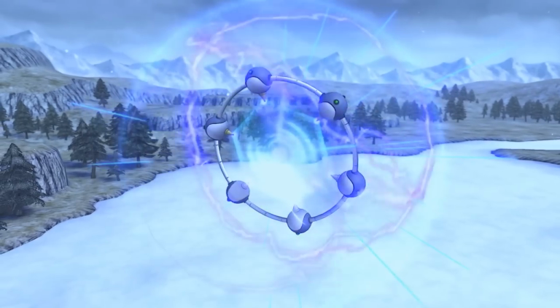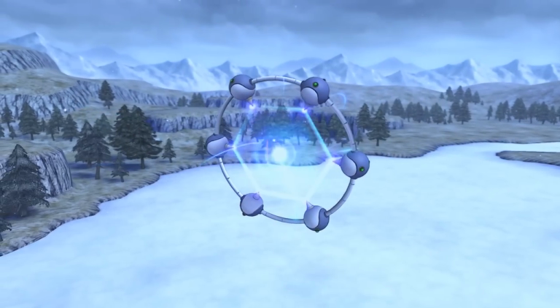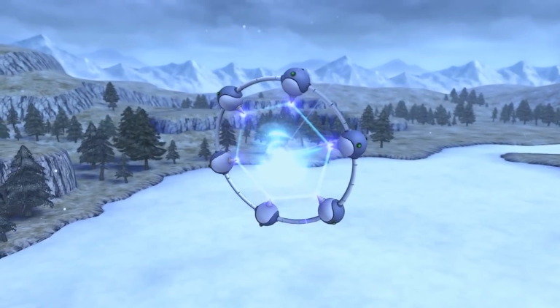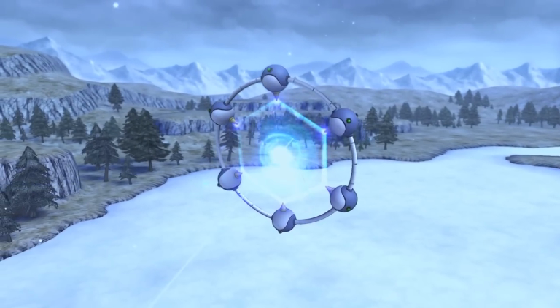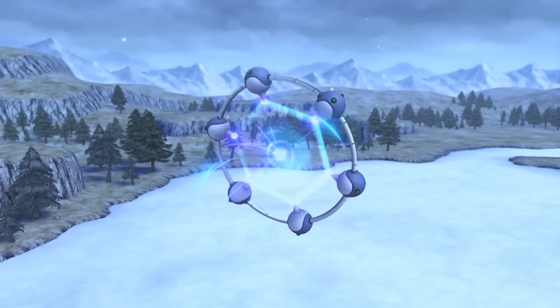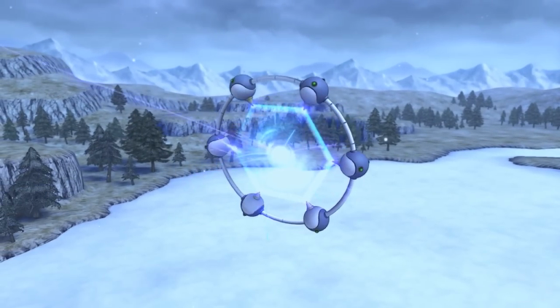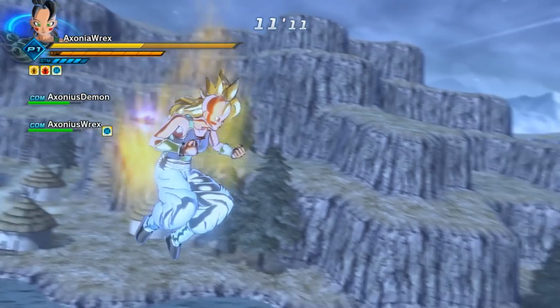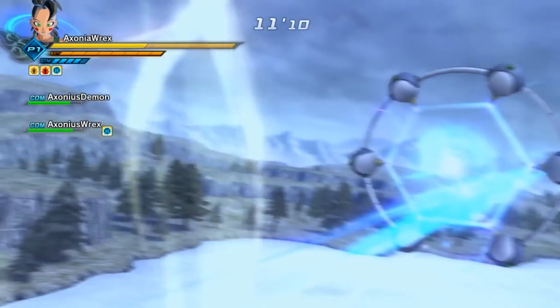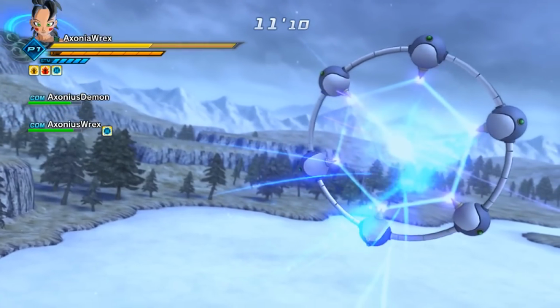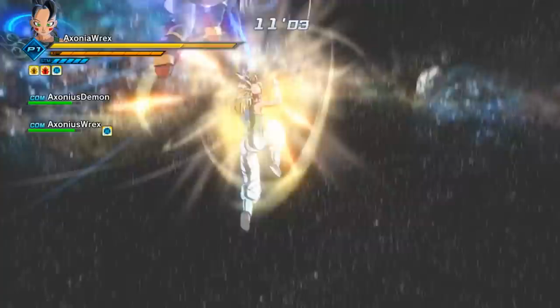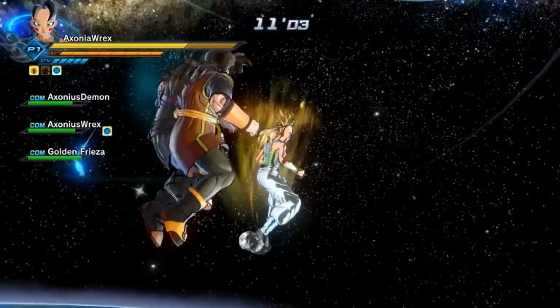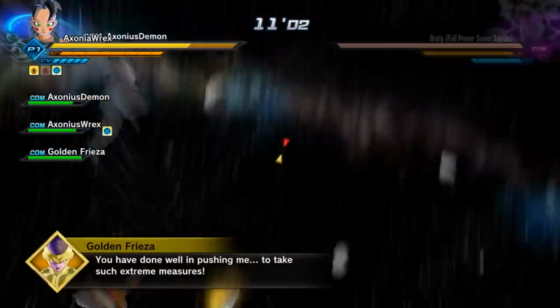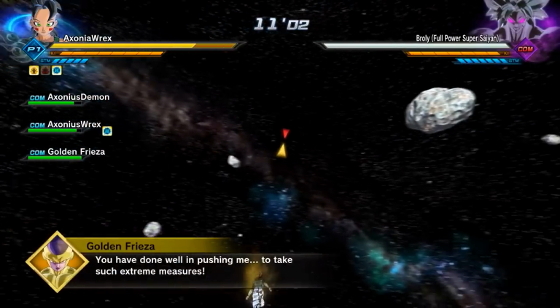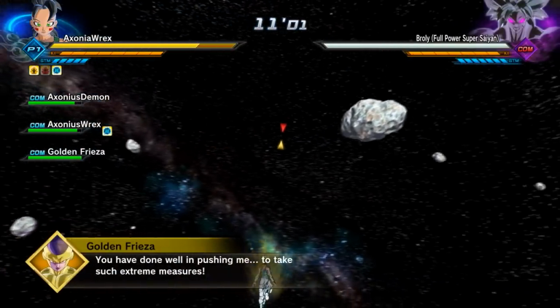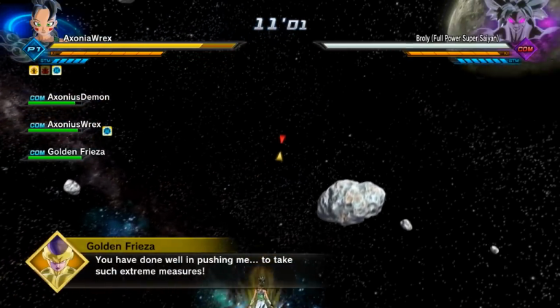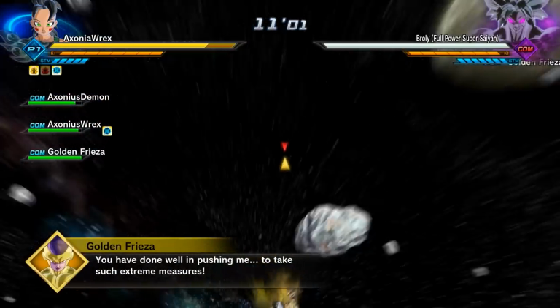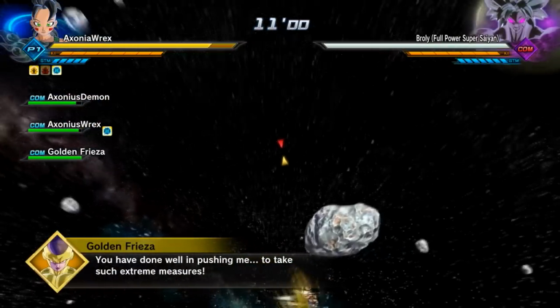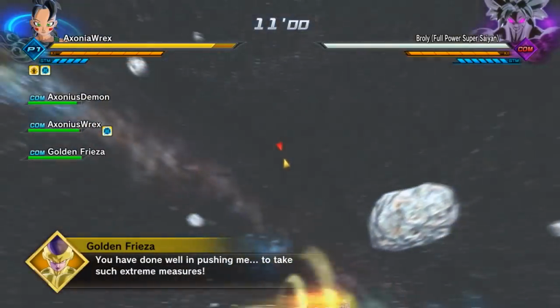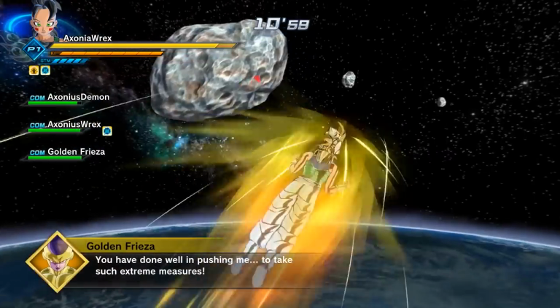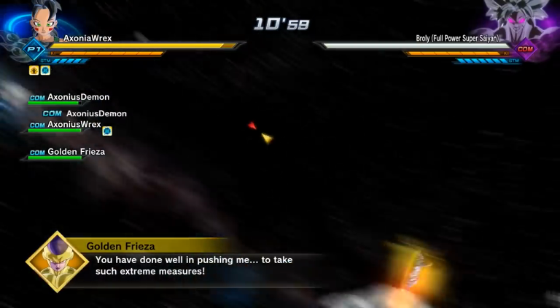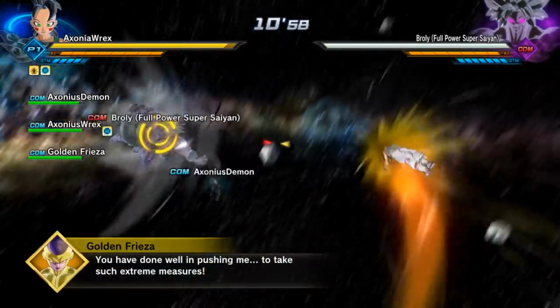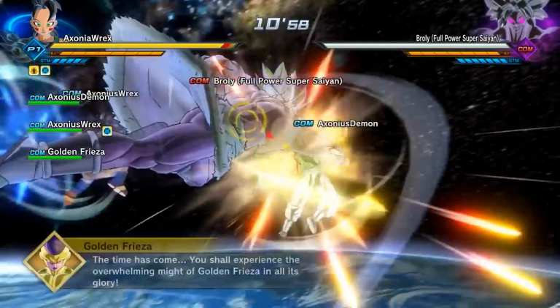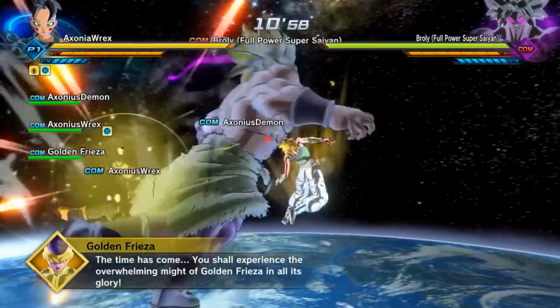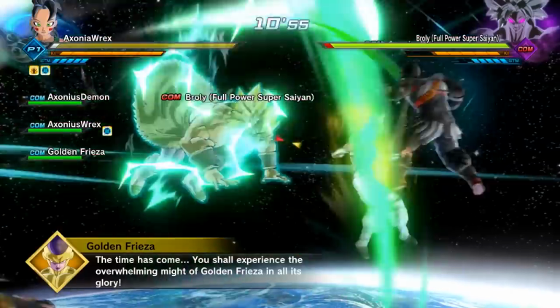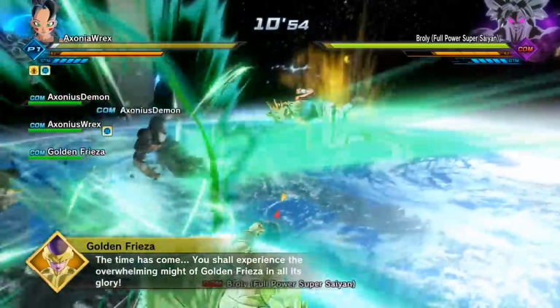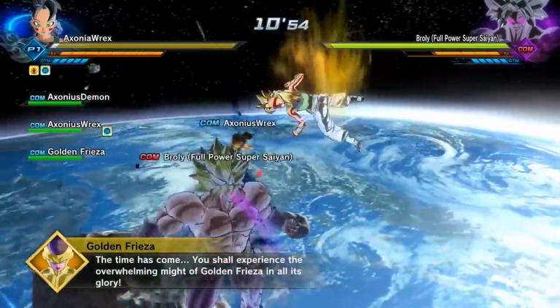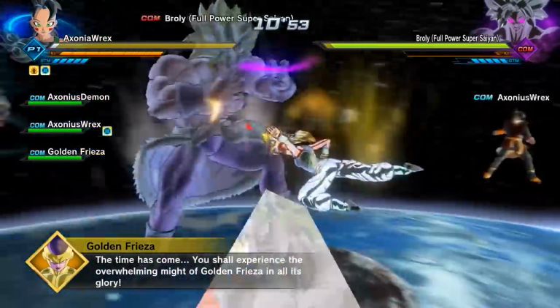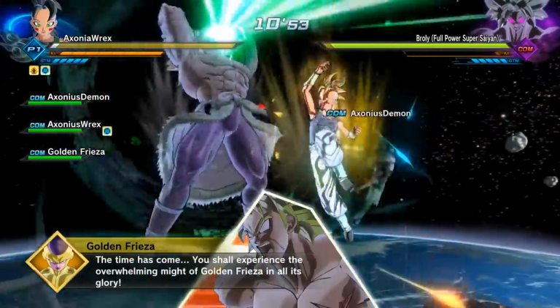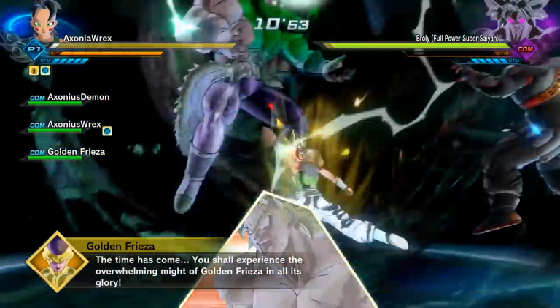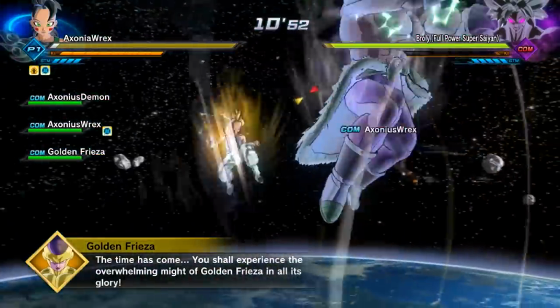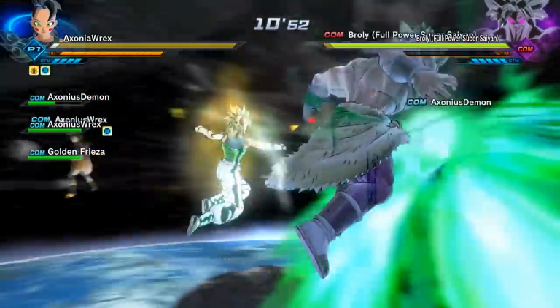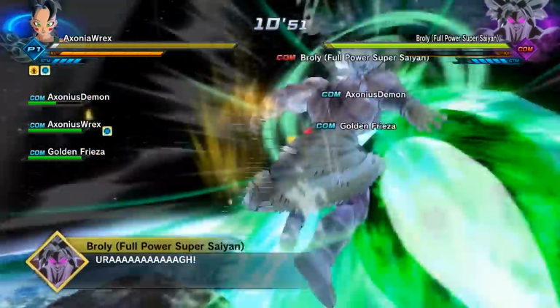At one point, Broly will fly away, a portal will open, and it's time for you to go through it to the next part of the mission where you go to space, and Broly is giving Golden Freezer a difficult time. Then all you have to do is defeat Broly to see if you've unlocked anything.